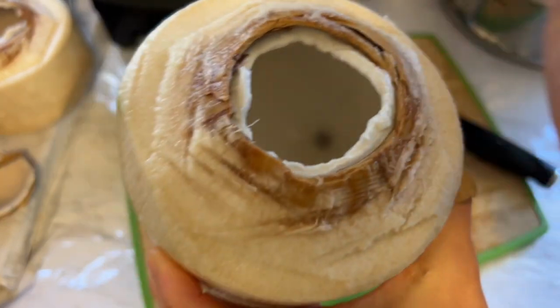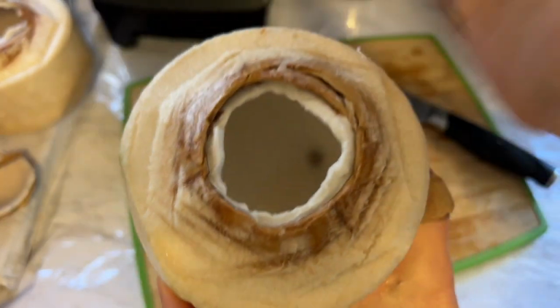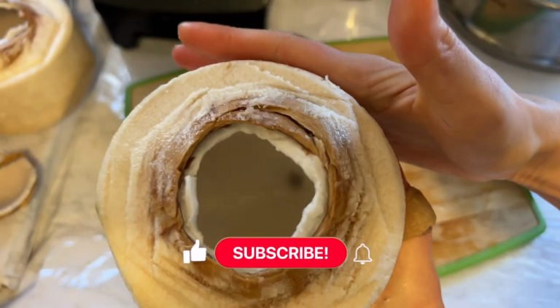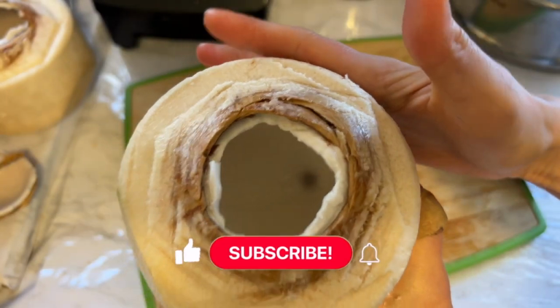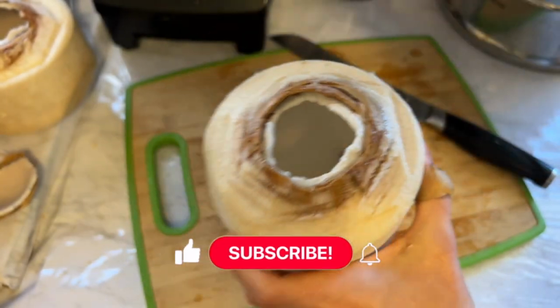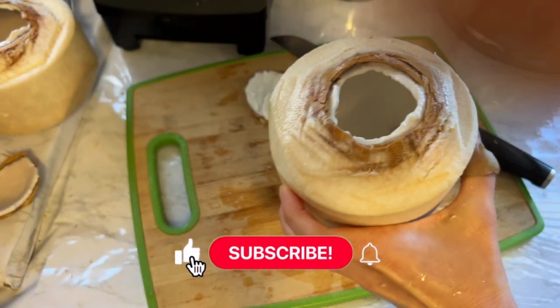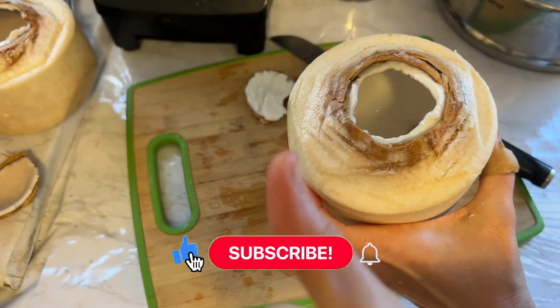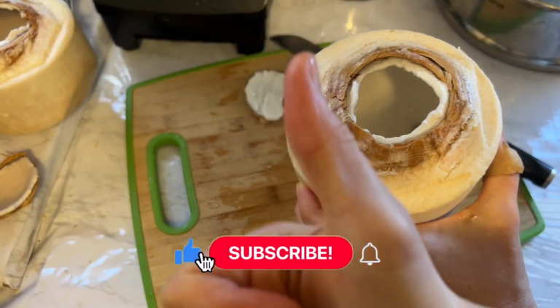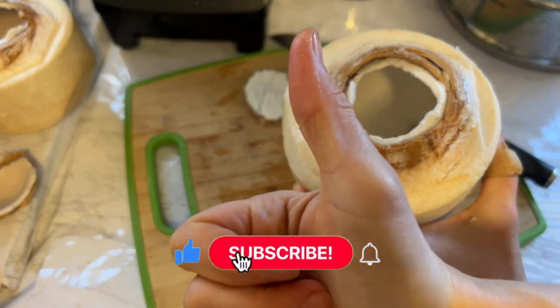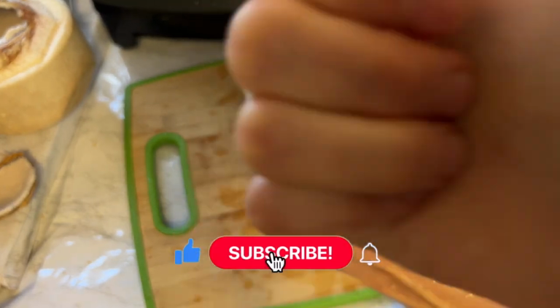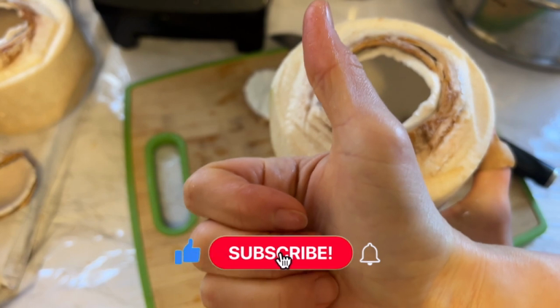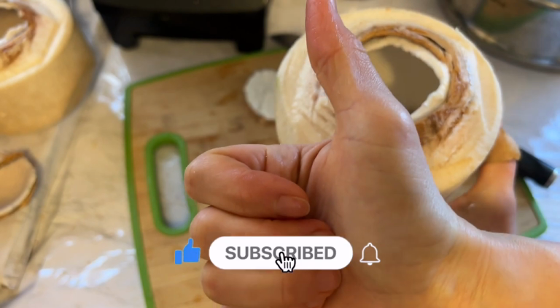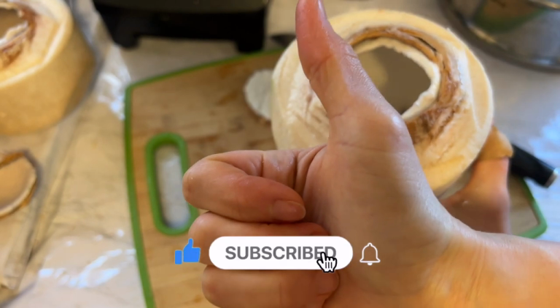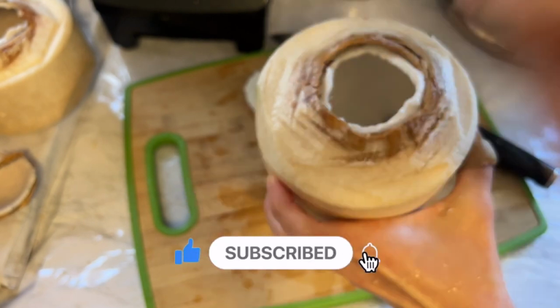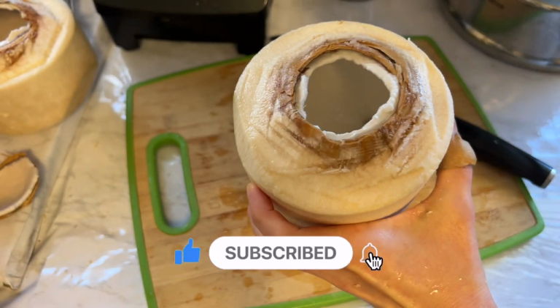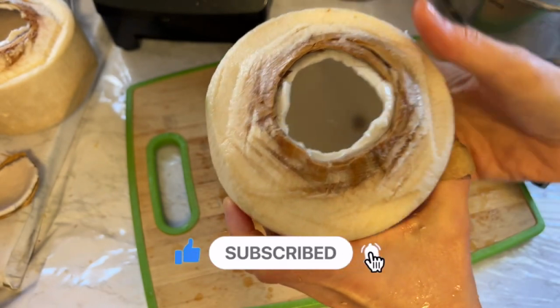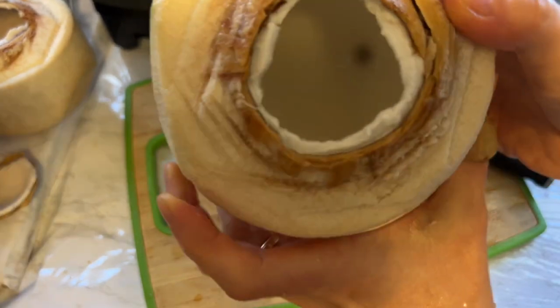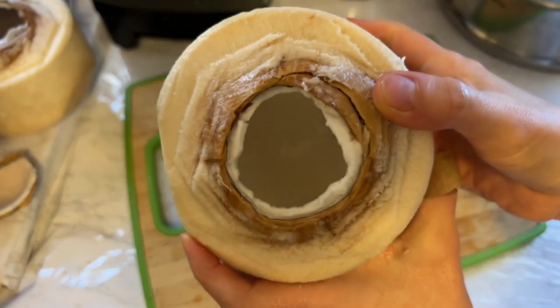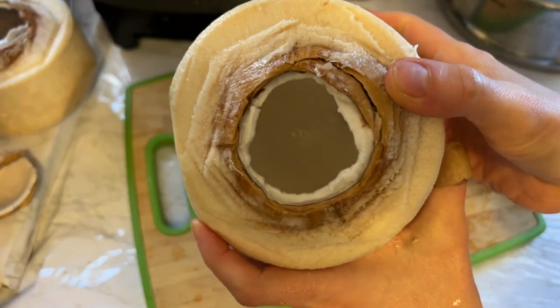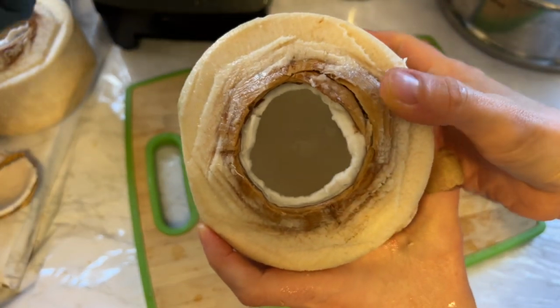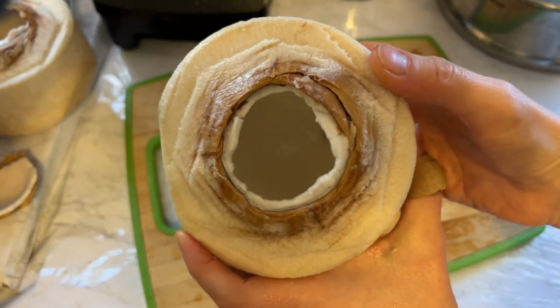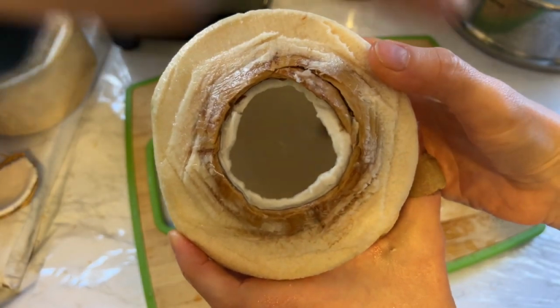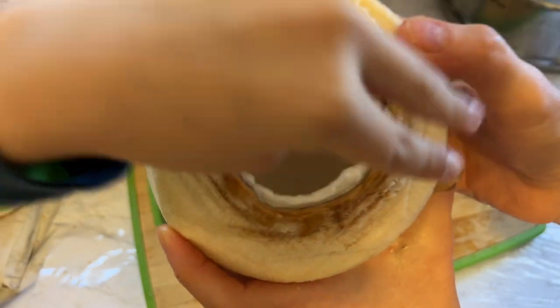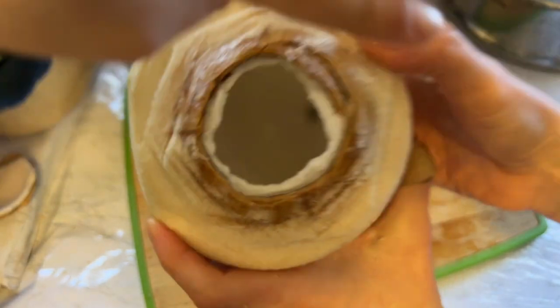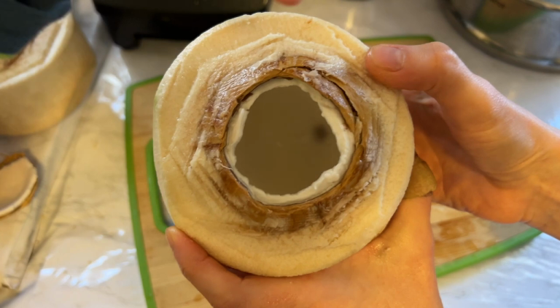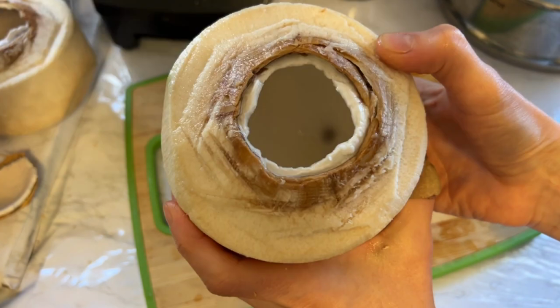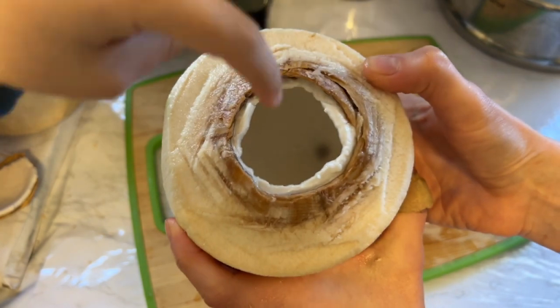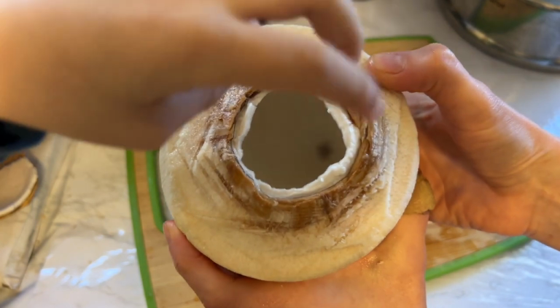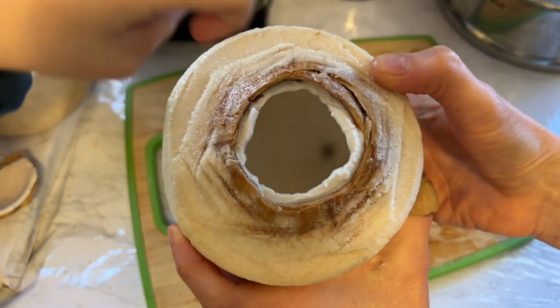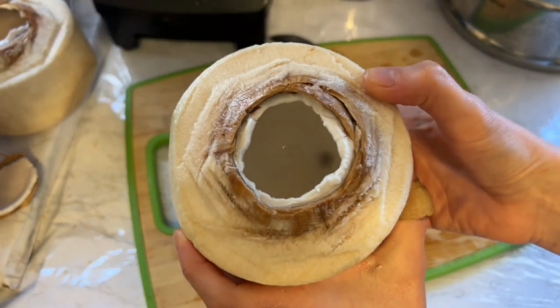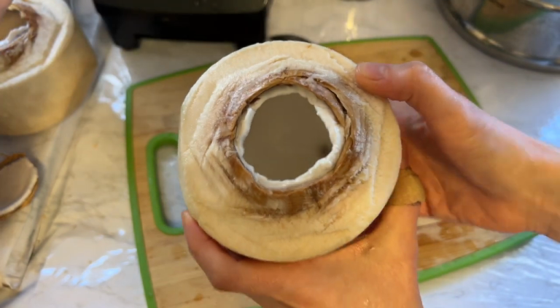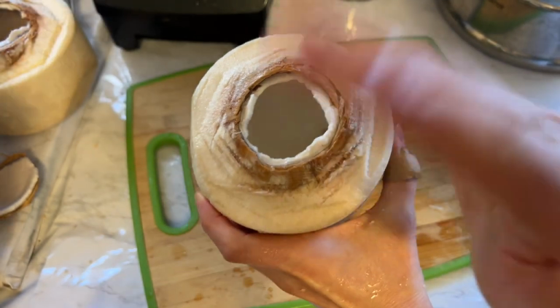Okay guys, this is it for this video. I hope you liked it and enjoyed it. If you did, don't forget to click the like button — I really appreciate it. And if you haven't subscribed, please subscribe below. Thanks again for watching and I'll see you in the next video, bye!